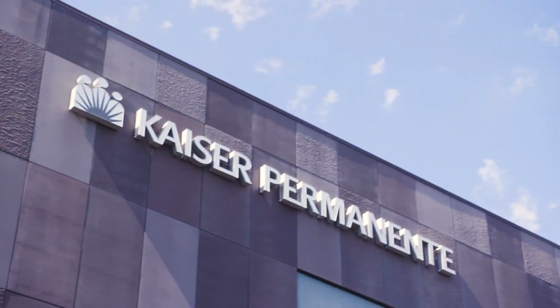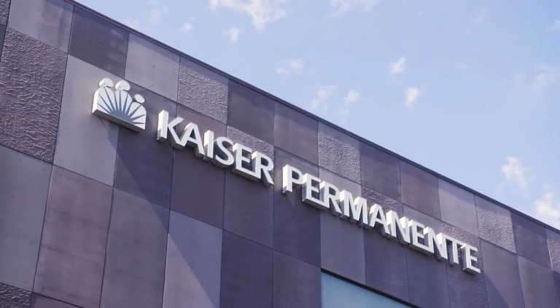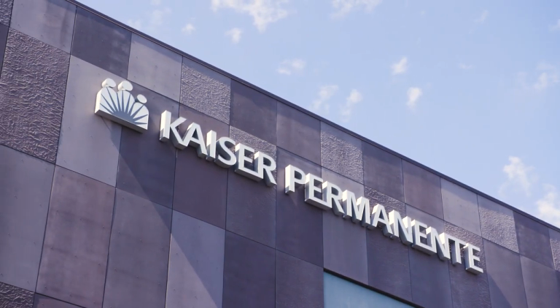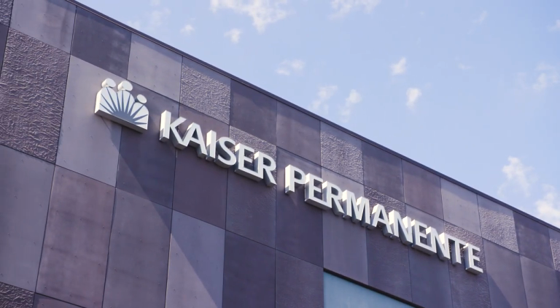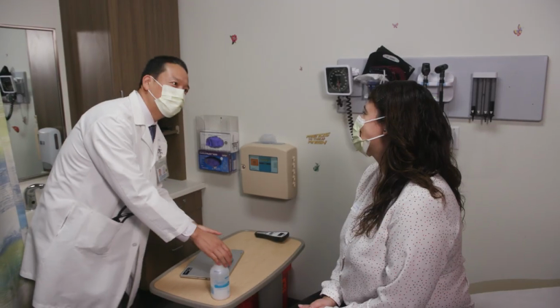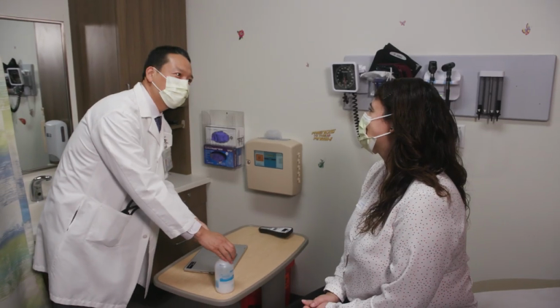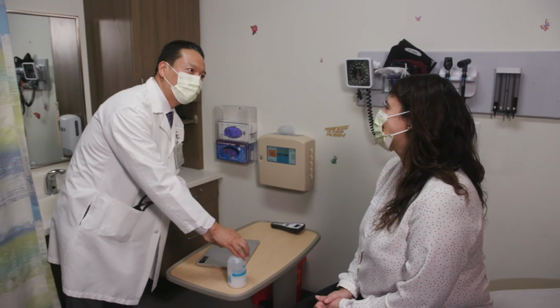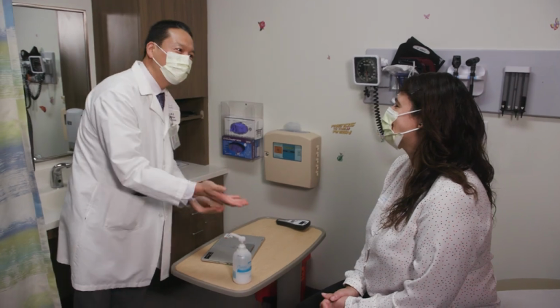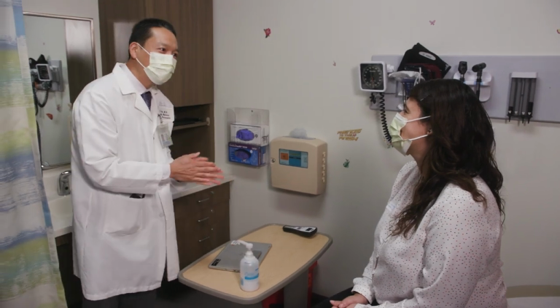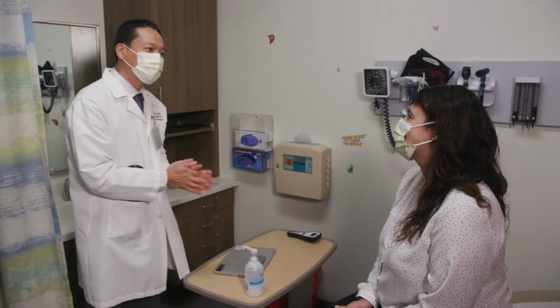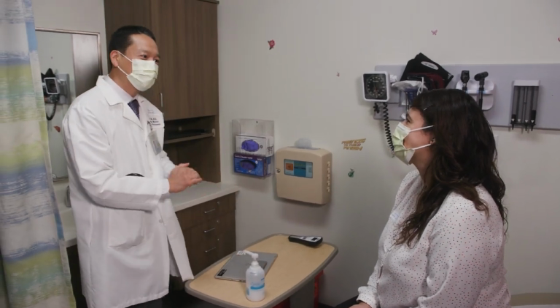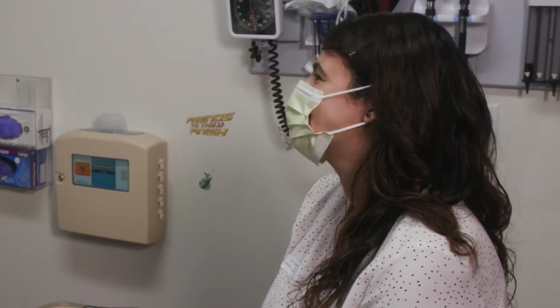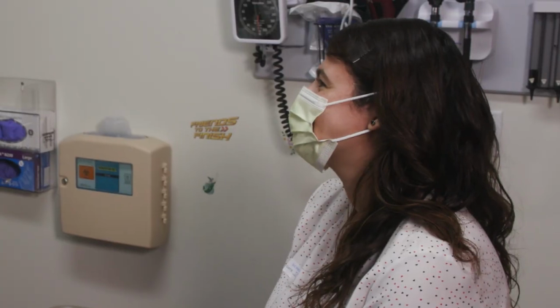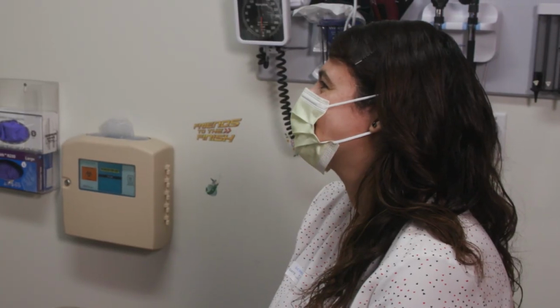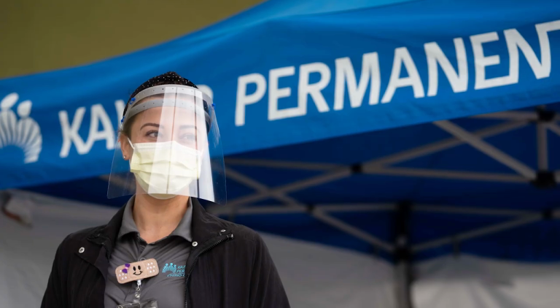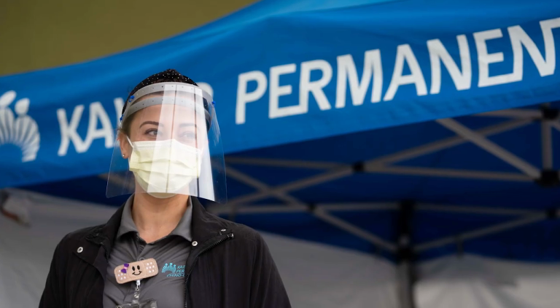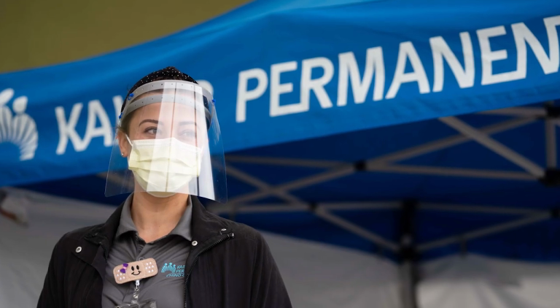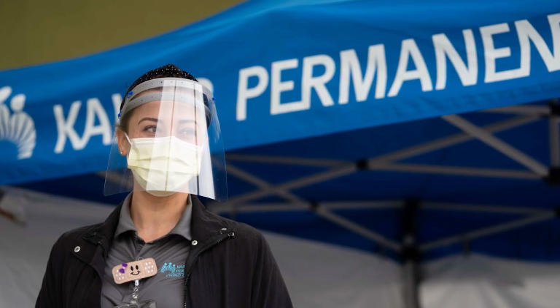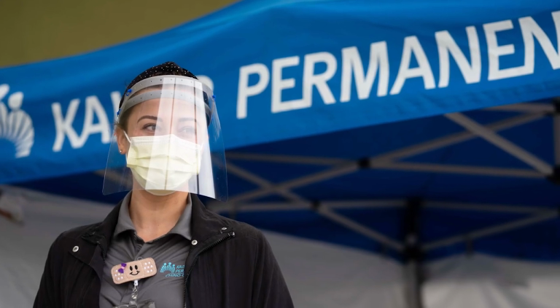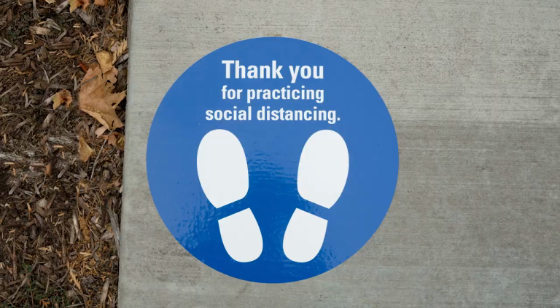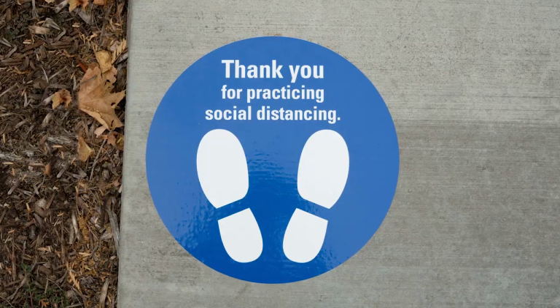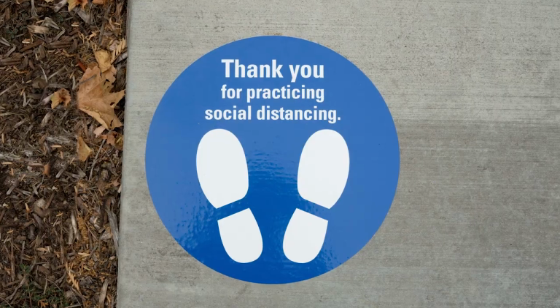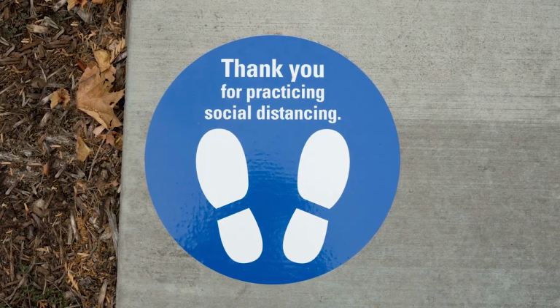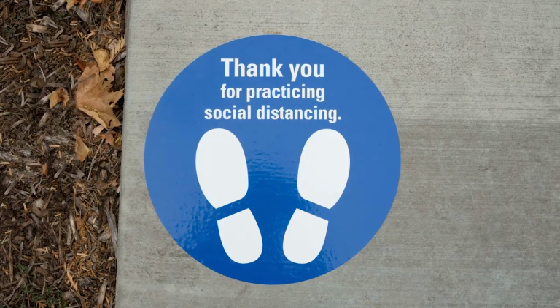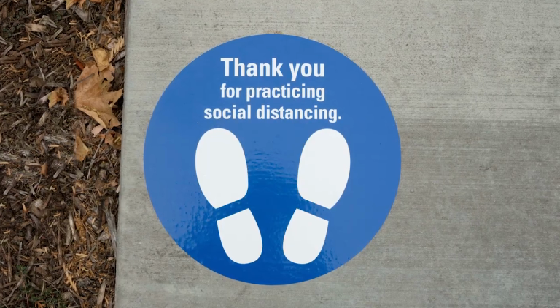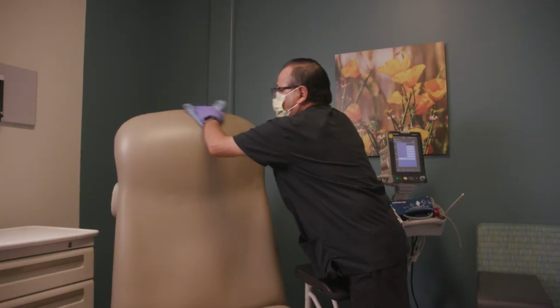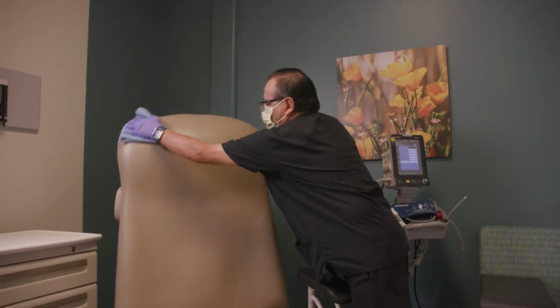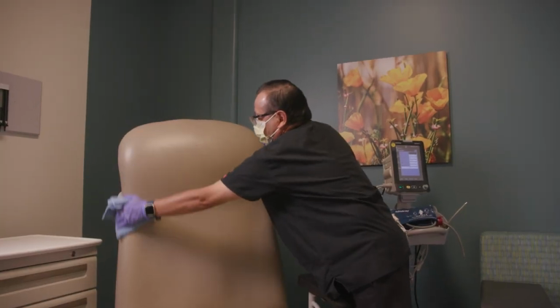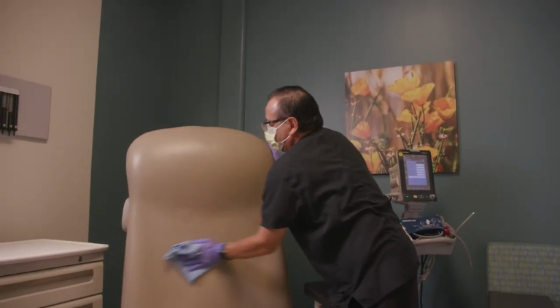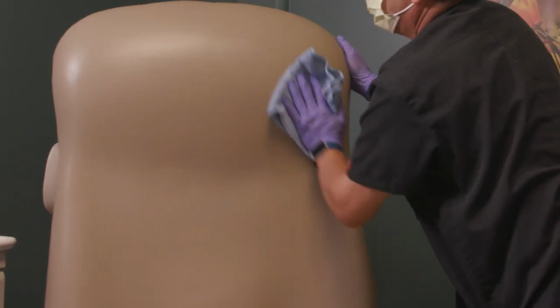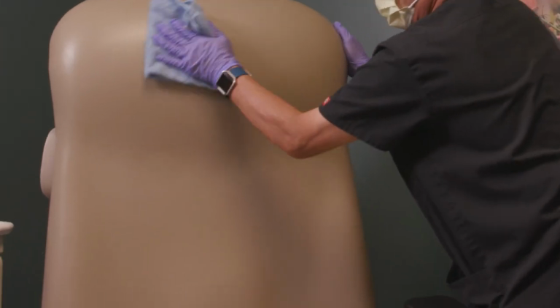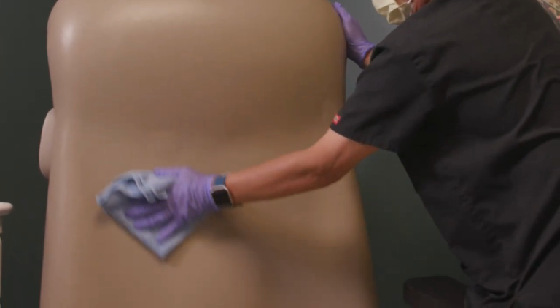At Kaiser Permanente, we know how important it is that your visit with your doctor is the very safest it can be. We want to tell you about some of the changes you can expect when you do visit us, and all of the things we're doing to keep both you and our care team safe.